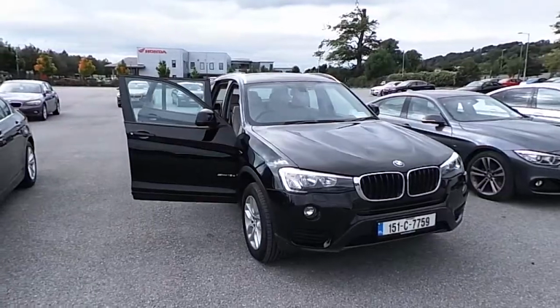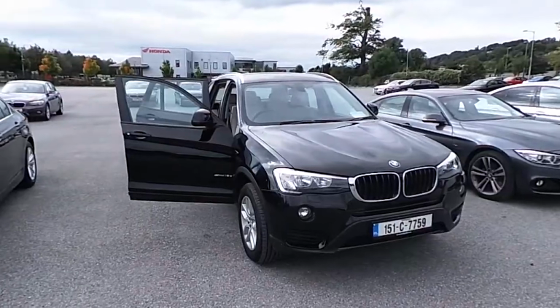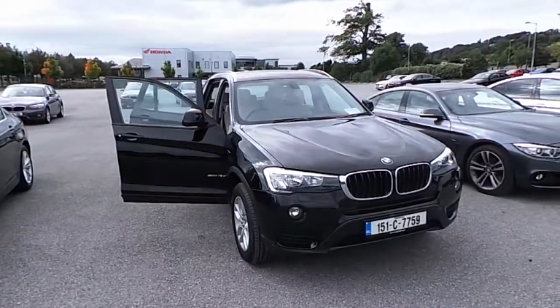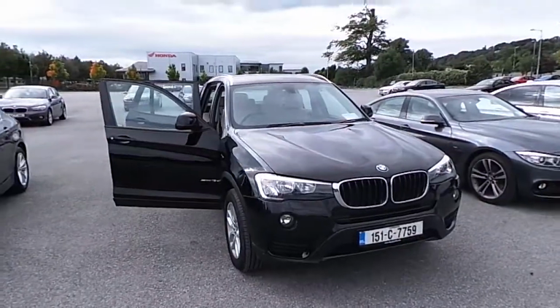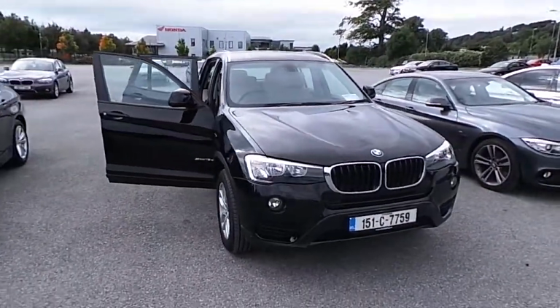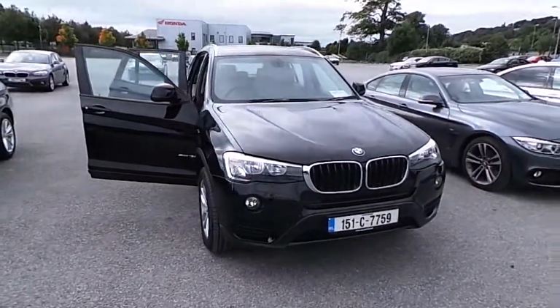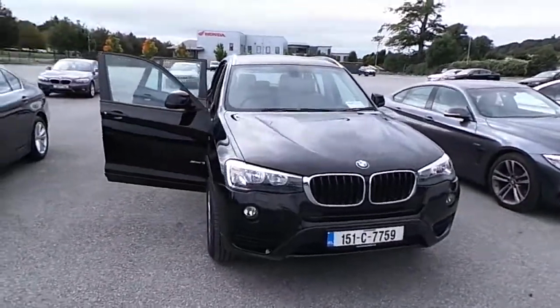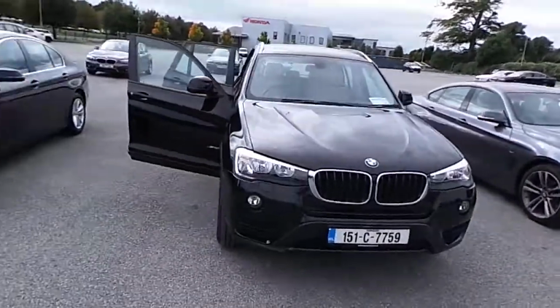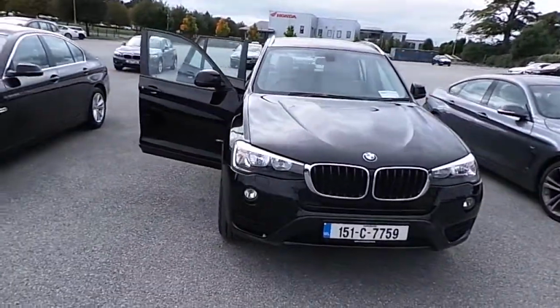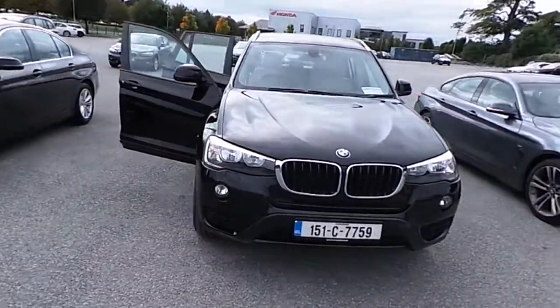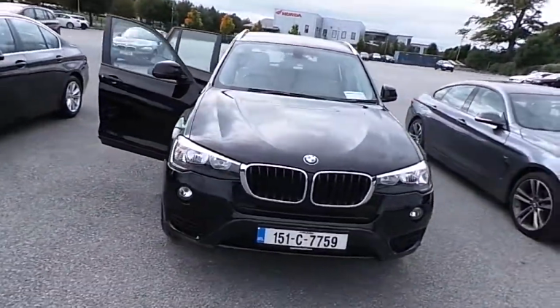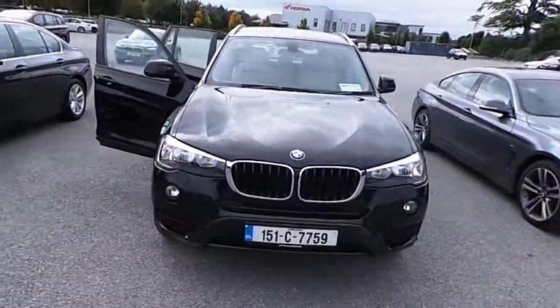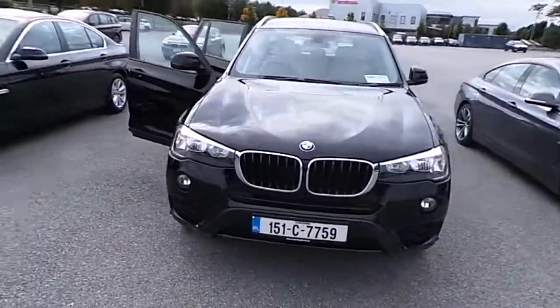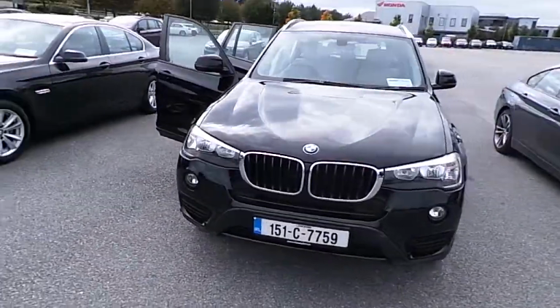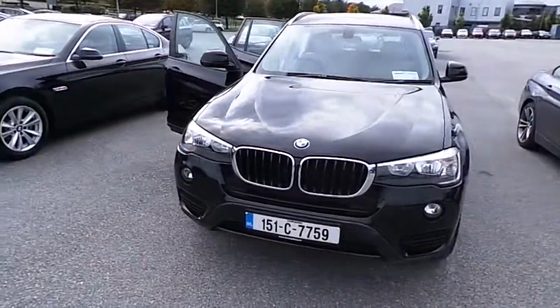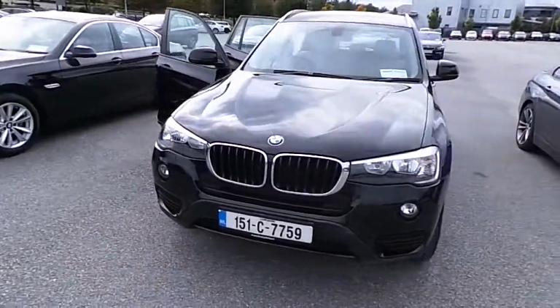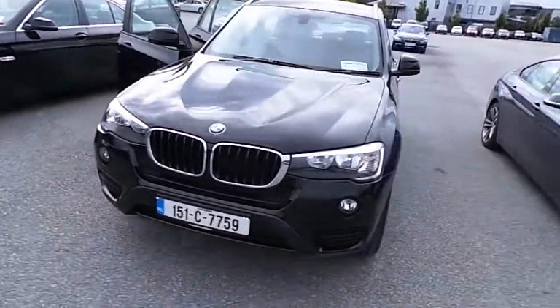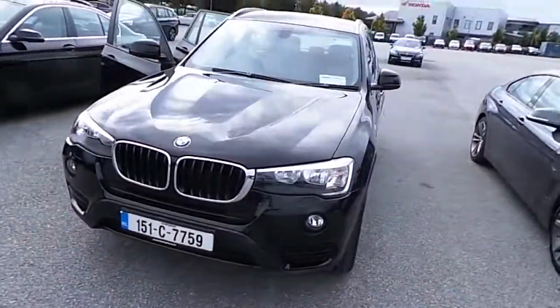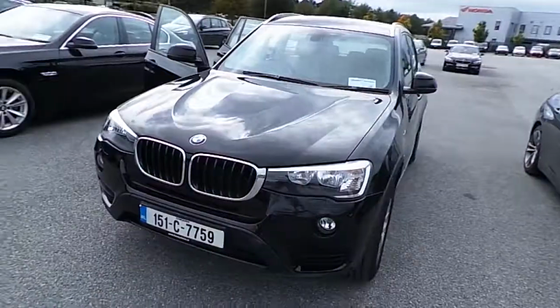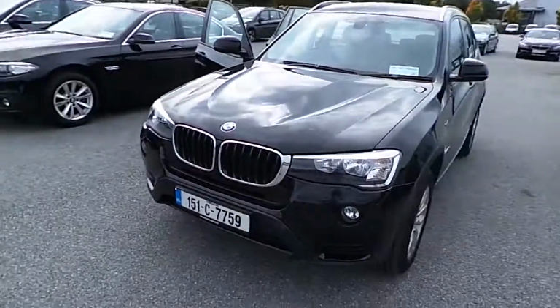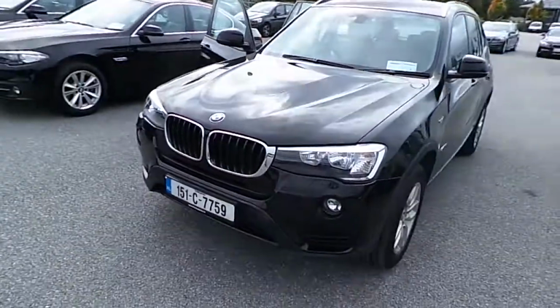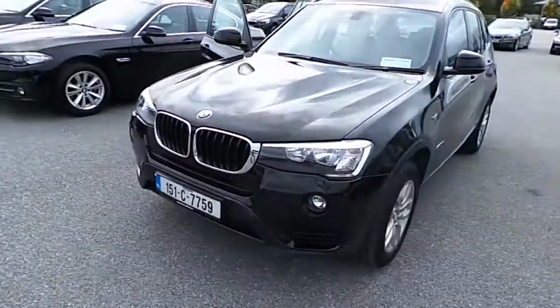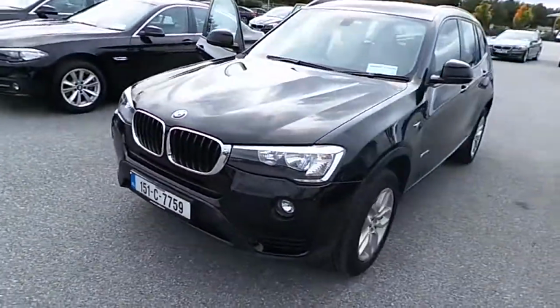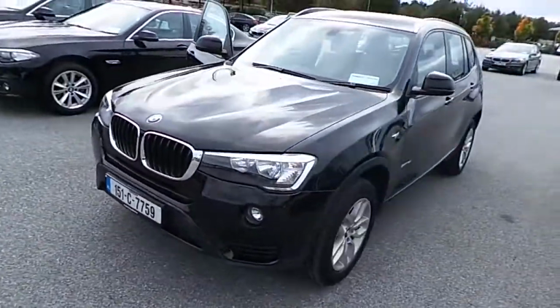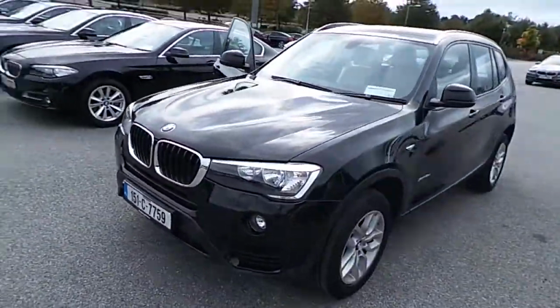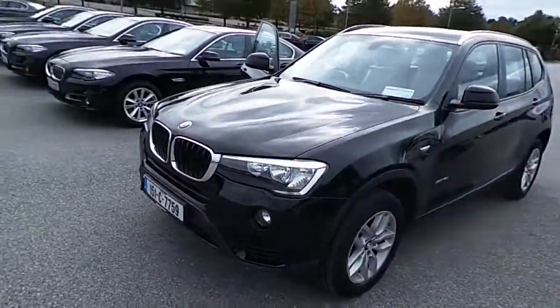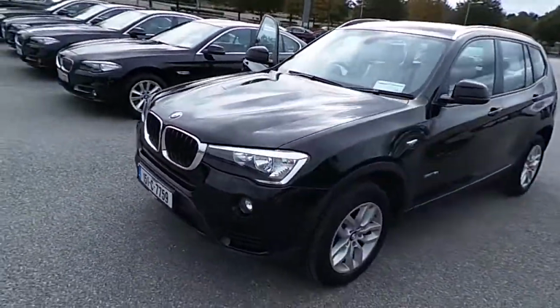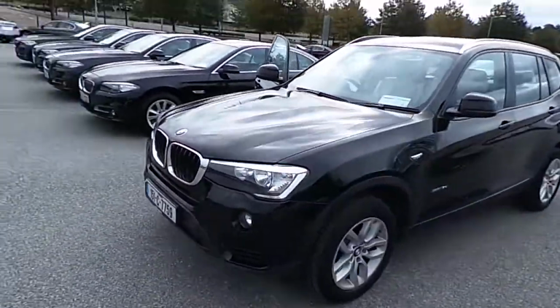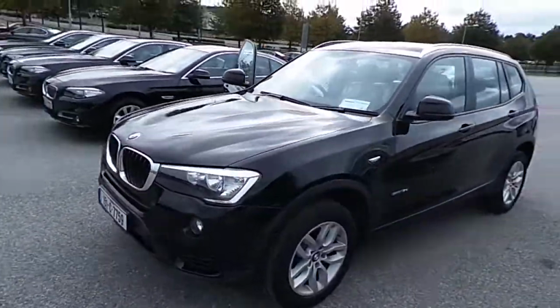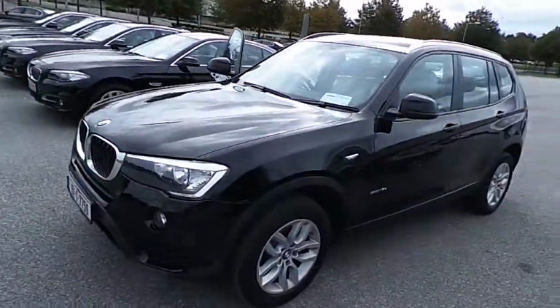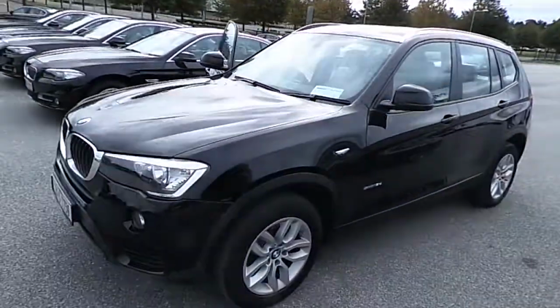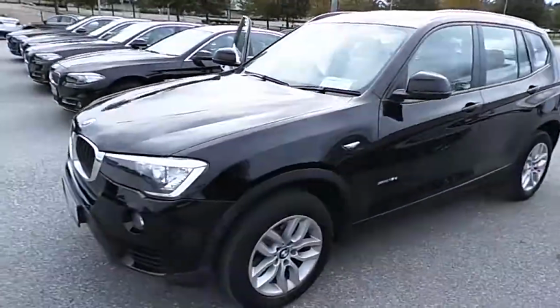Hi, Stephen here from Kiri's BMW Escated Line in Cork. Here today we have our 151 BMW Premium Selection X3 S-Drive 1.8D SE.